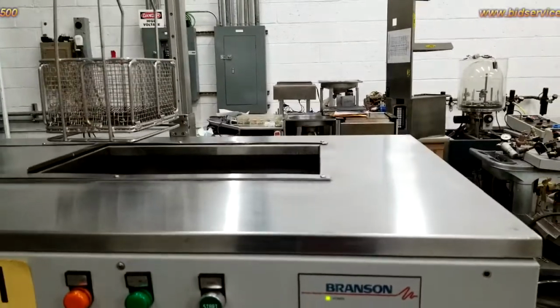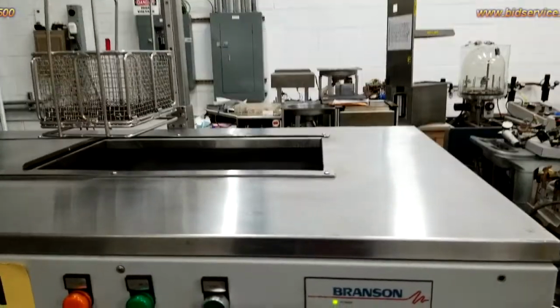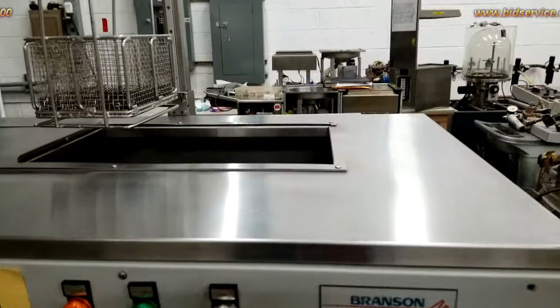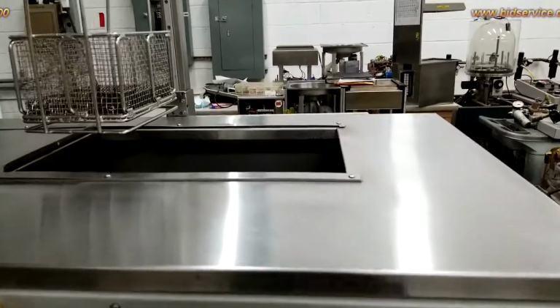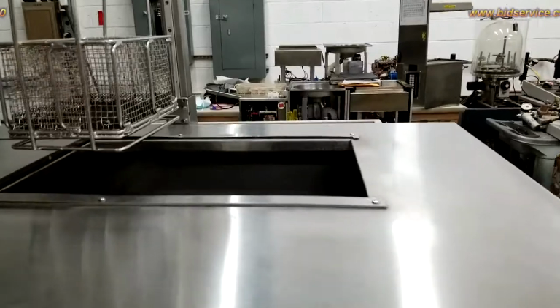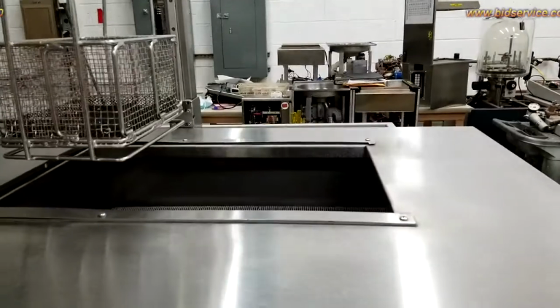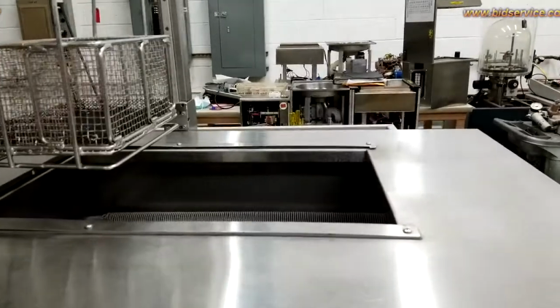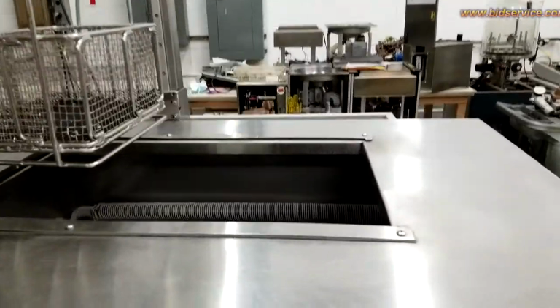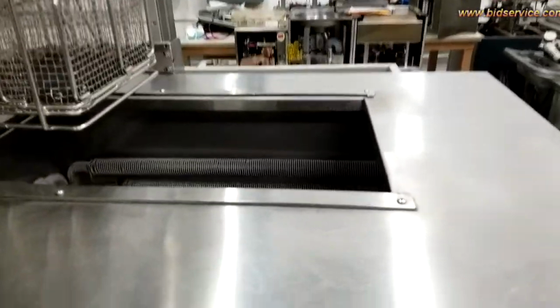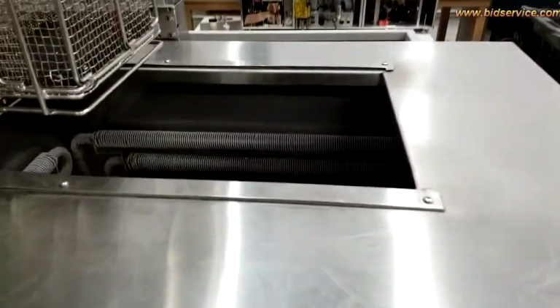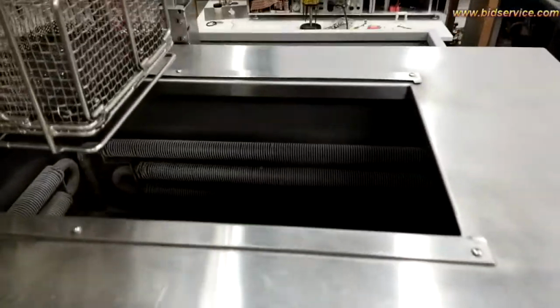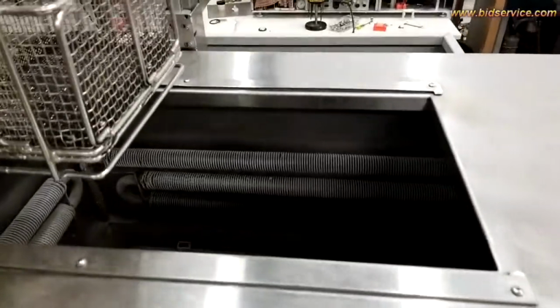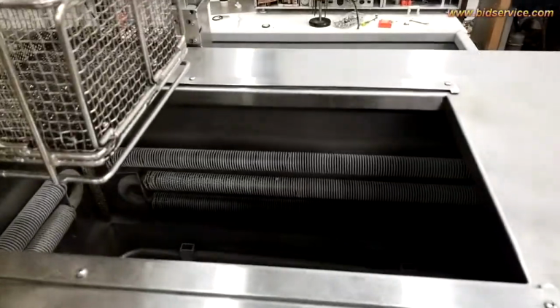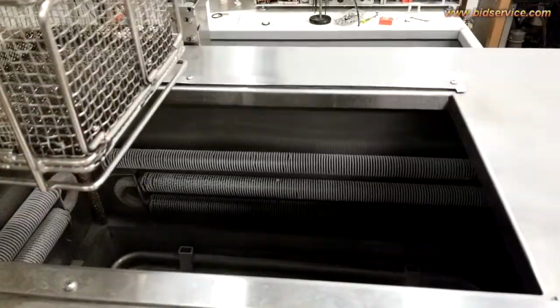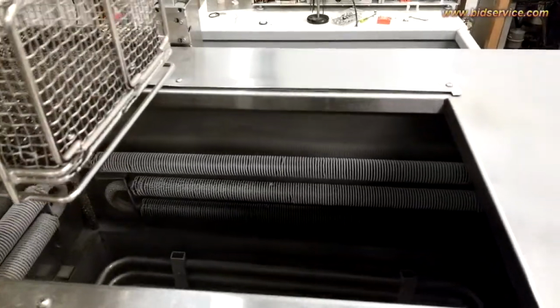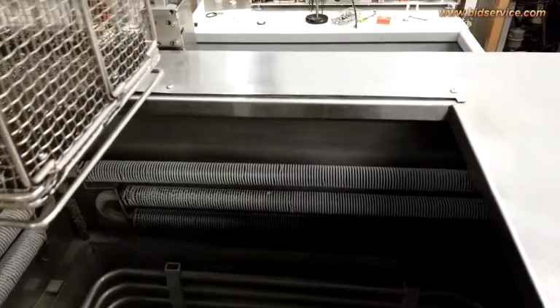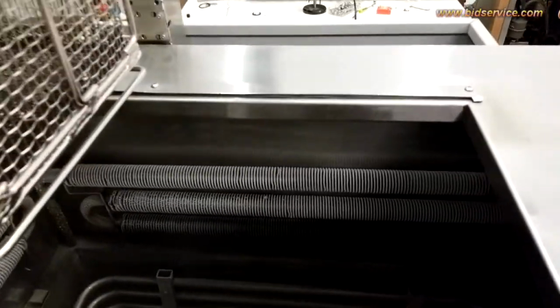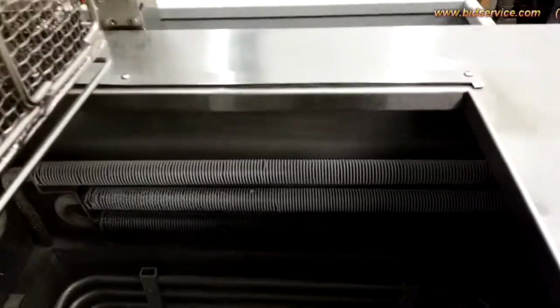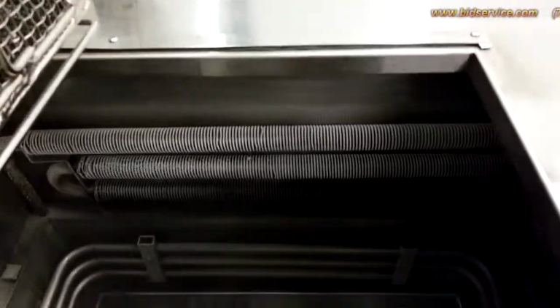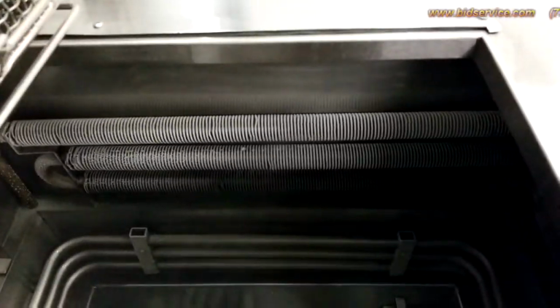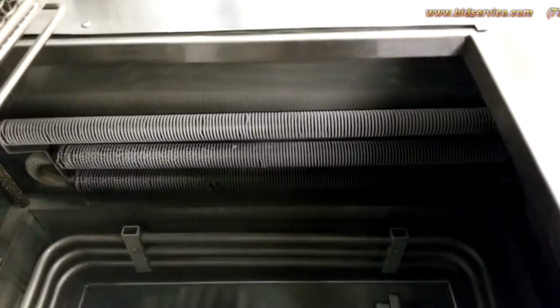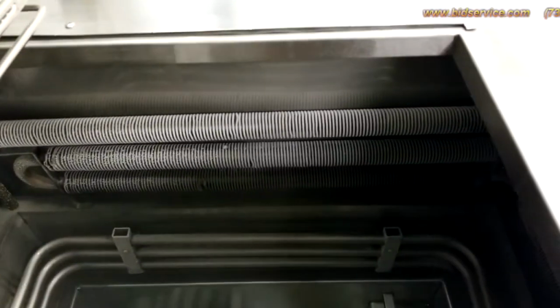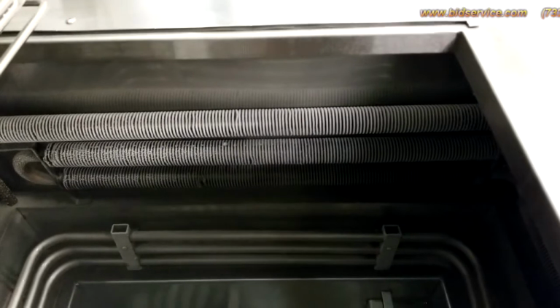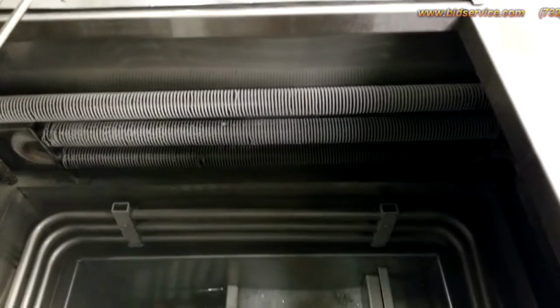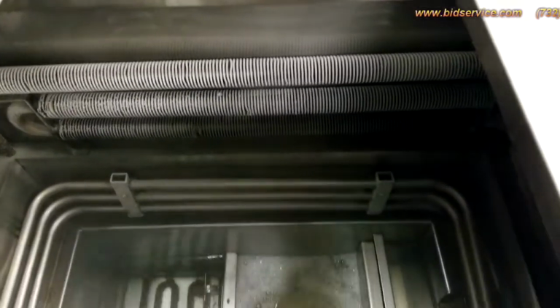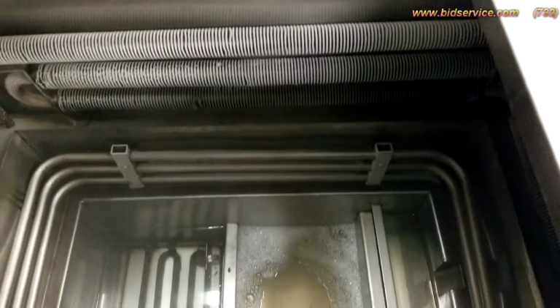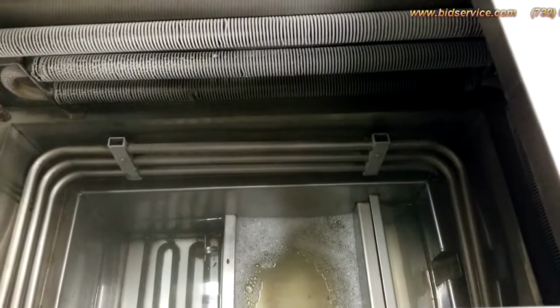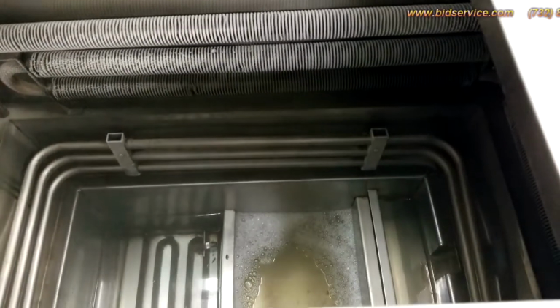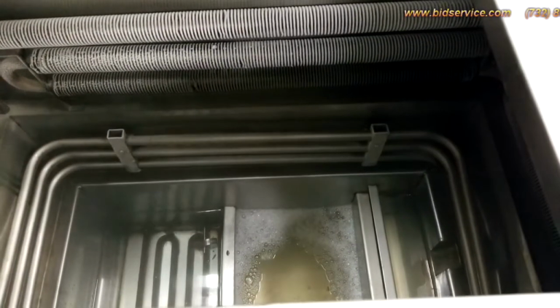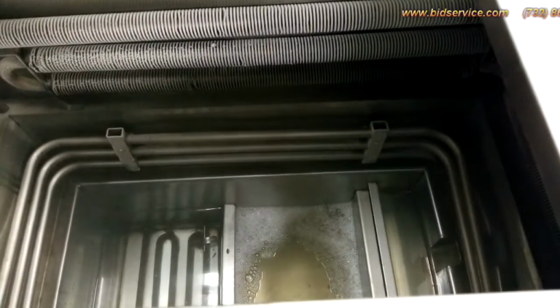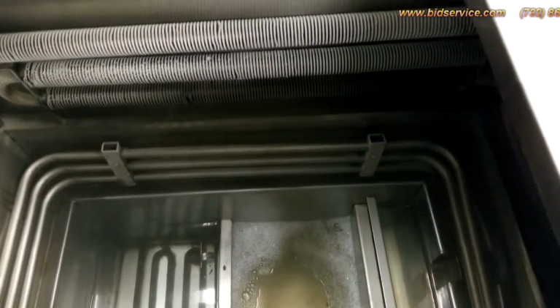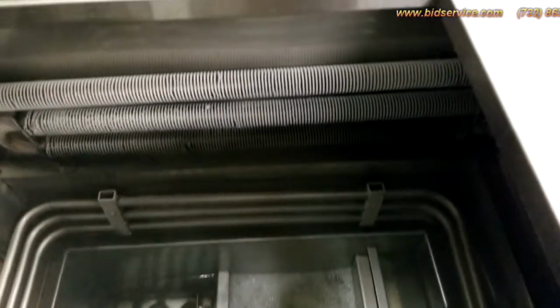Now inside here is your coils. As you can see, the top one and the bottom one are chilled.